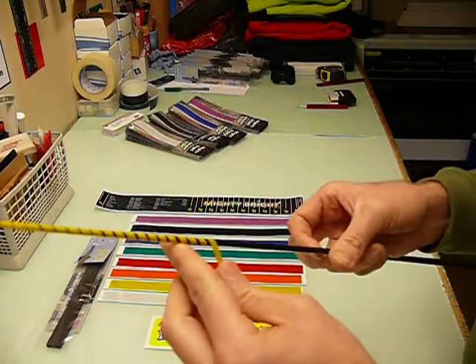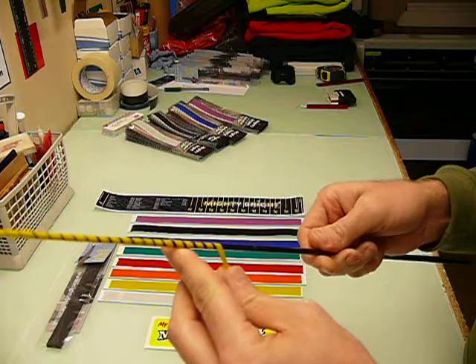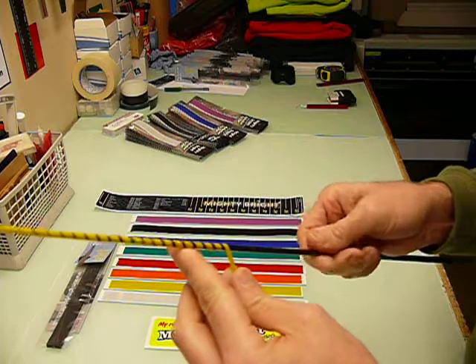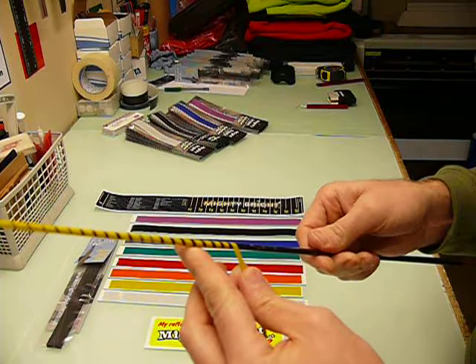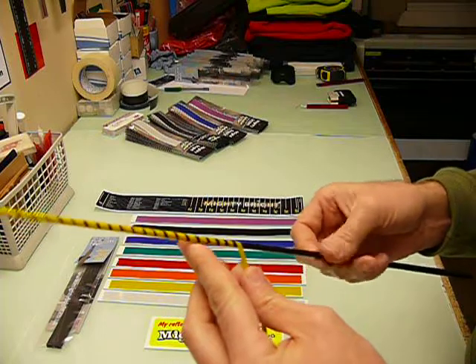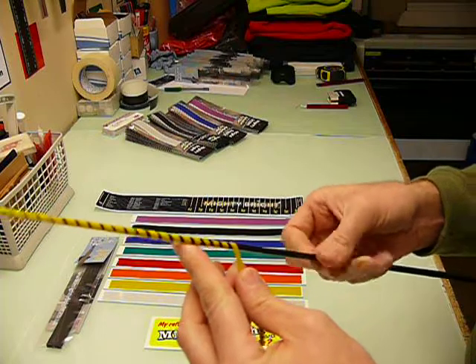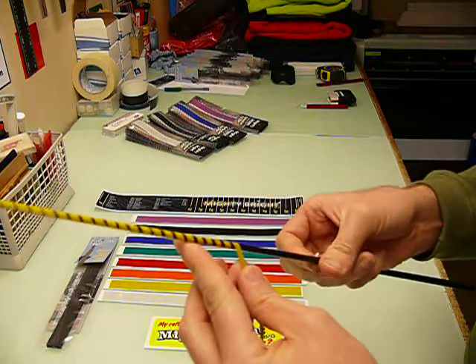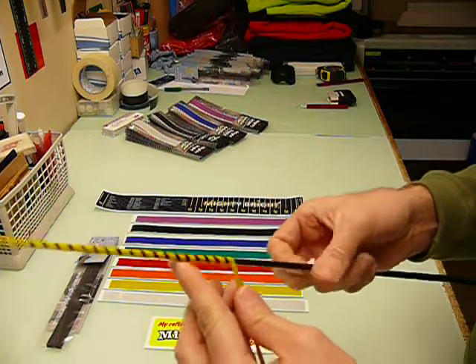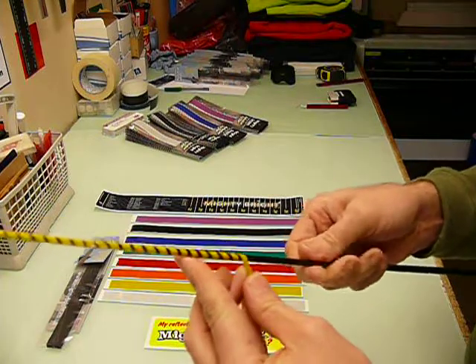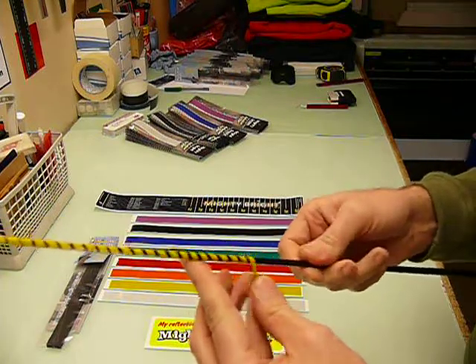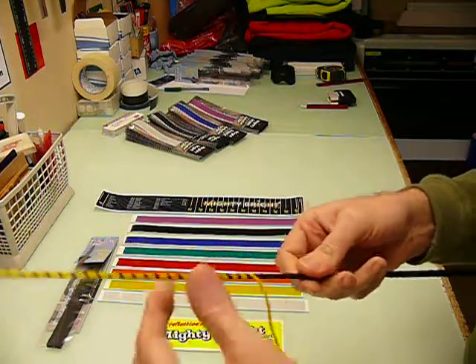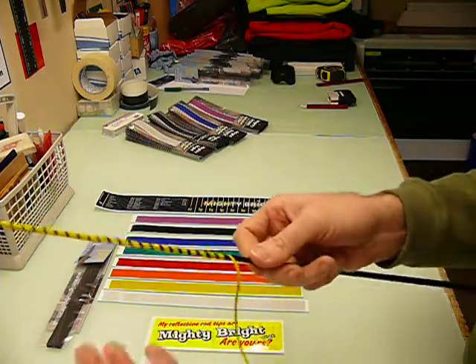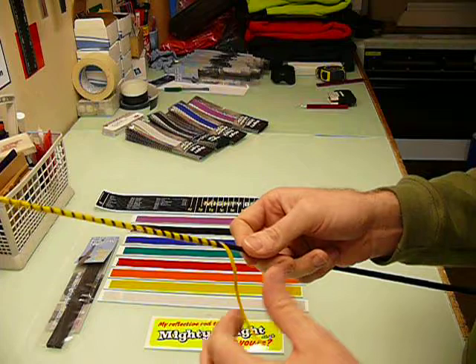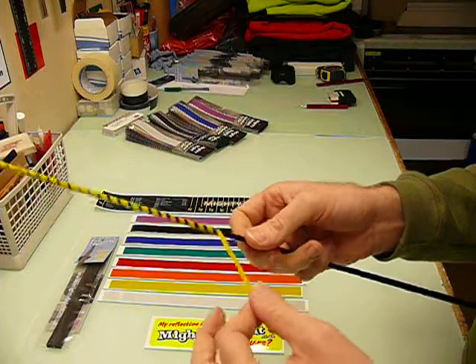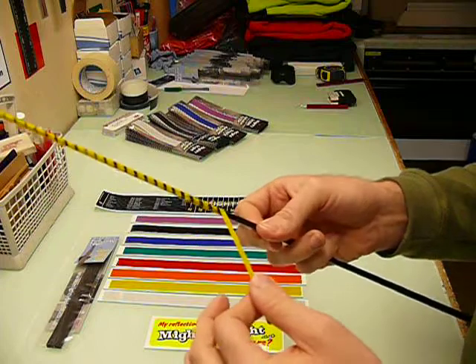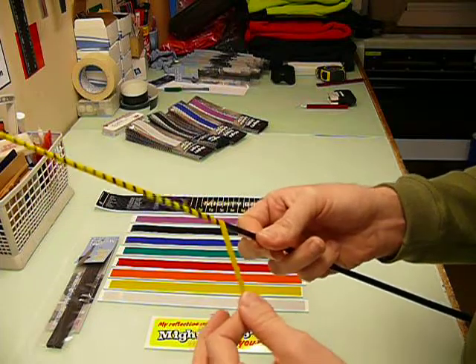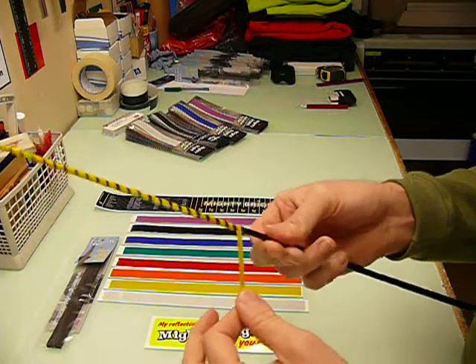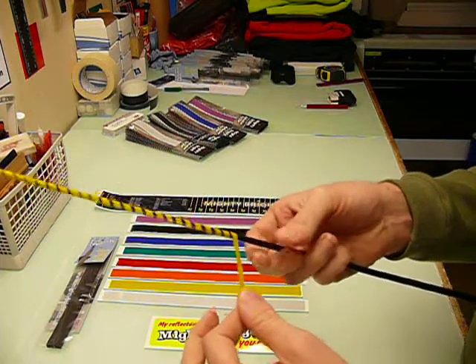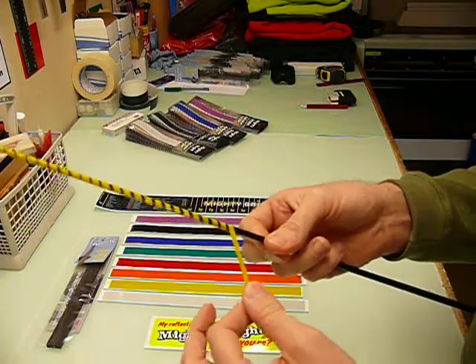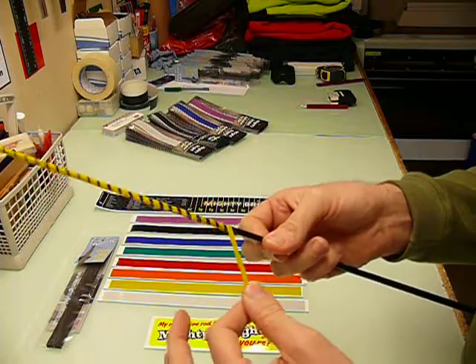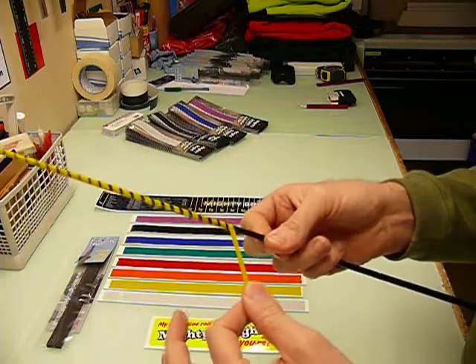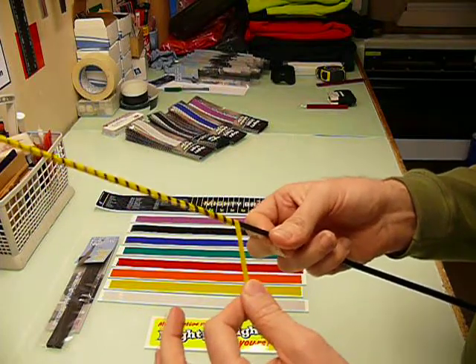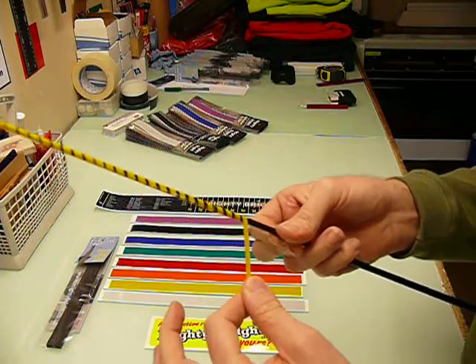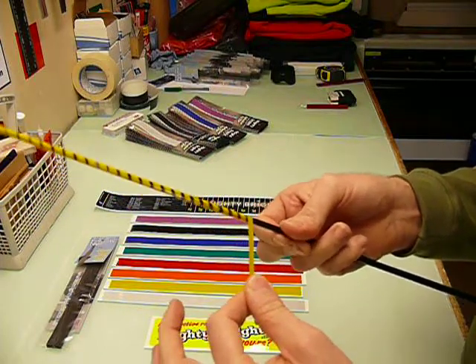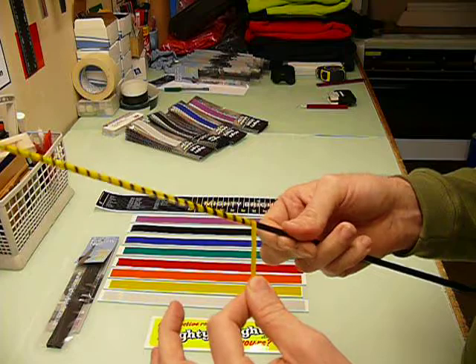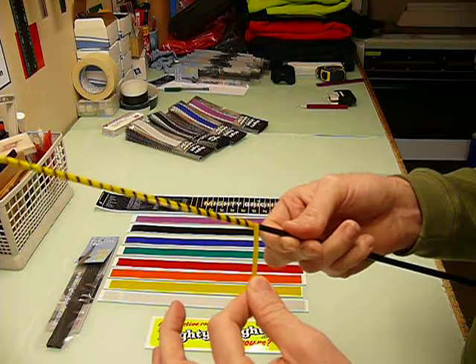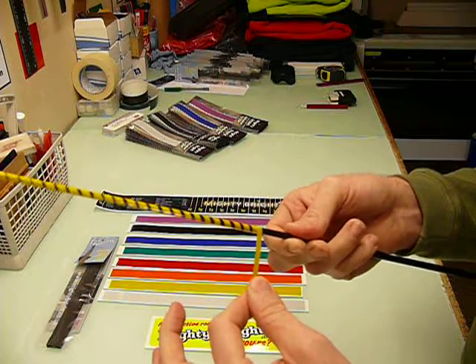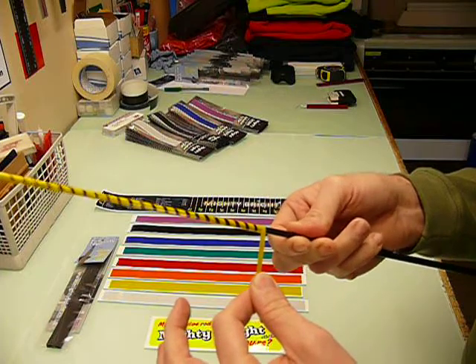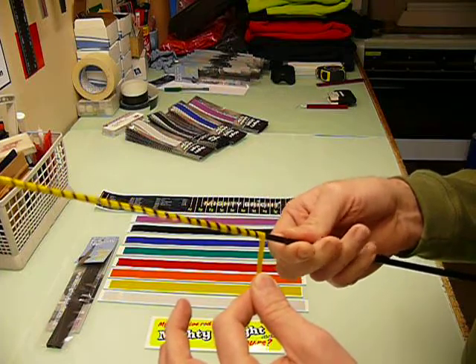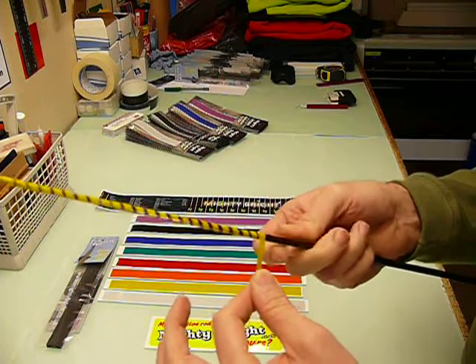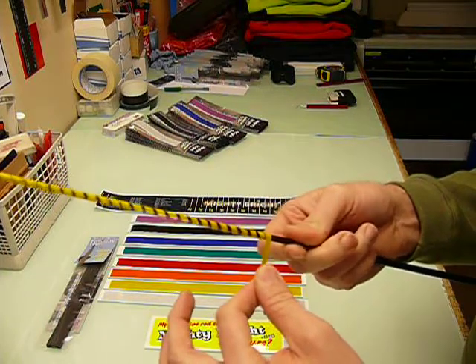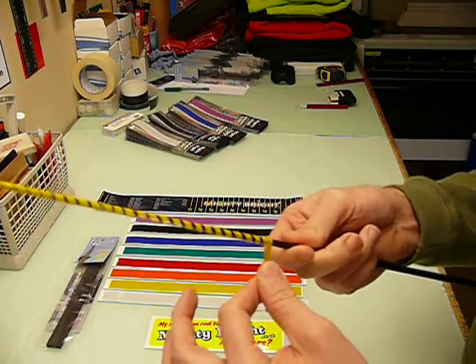So carry on. Imagine now that we've come up to the next guide — the guide's here, so you work your way up to the whipping. When you're ready to finish, pull it around as you turn the rod 90 degrees, back over the top of itself.